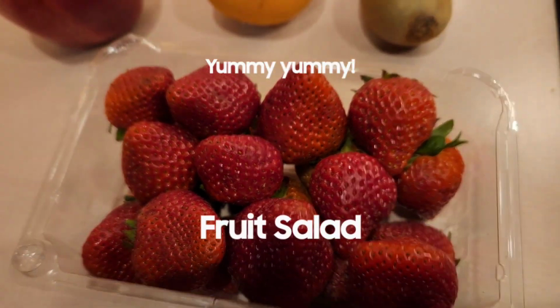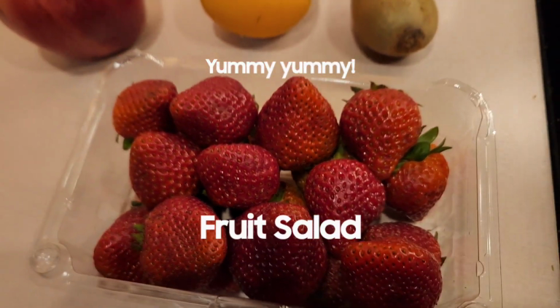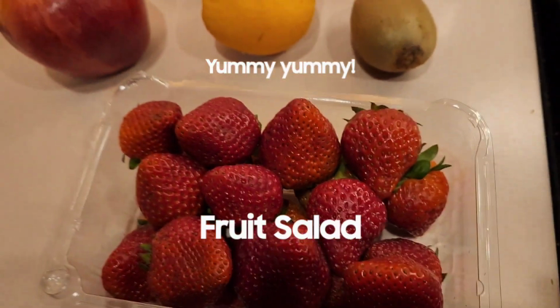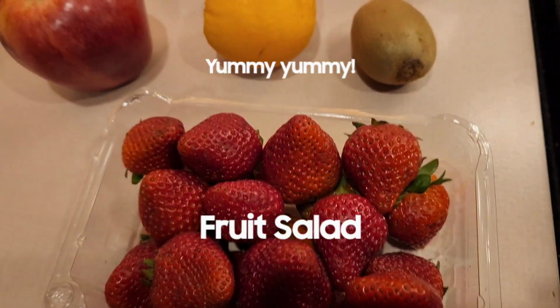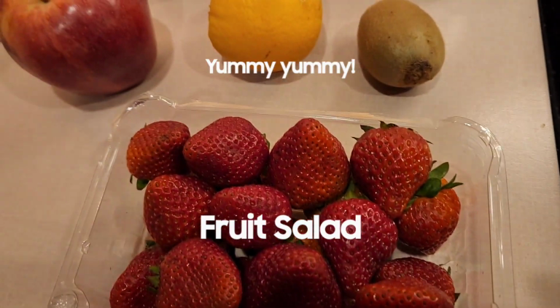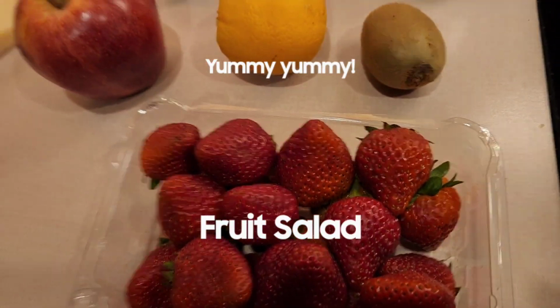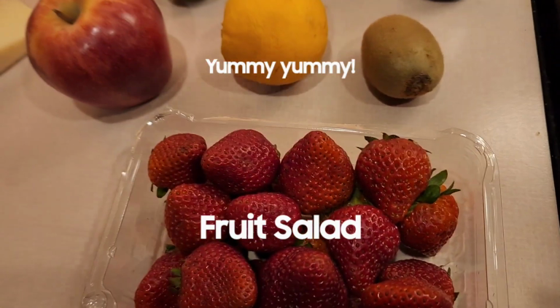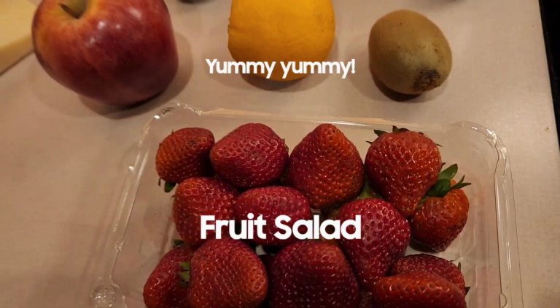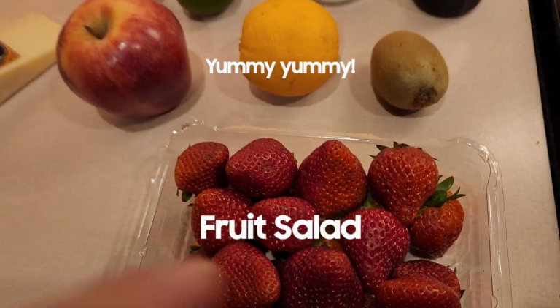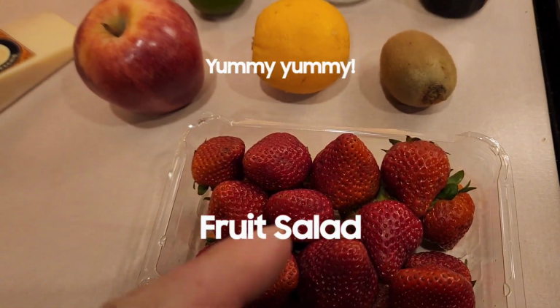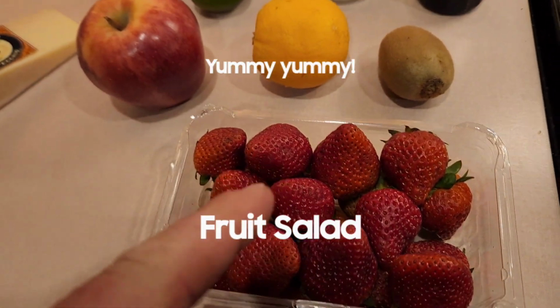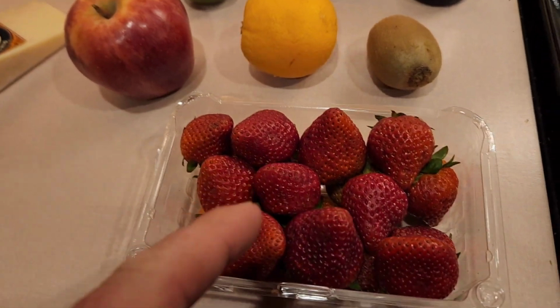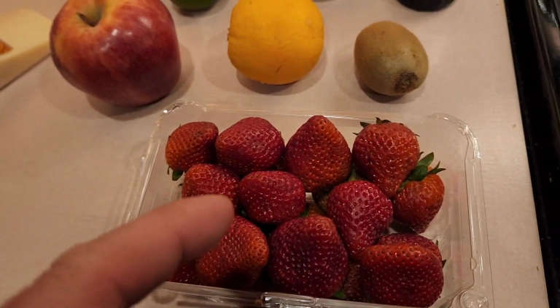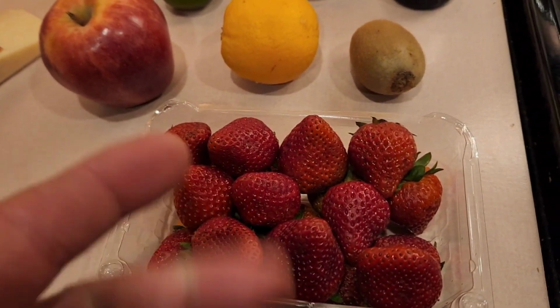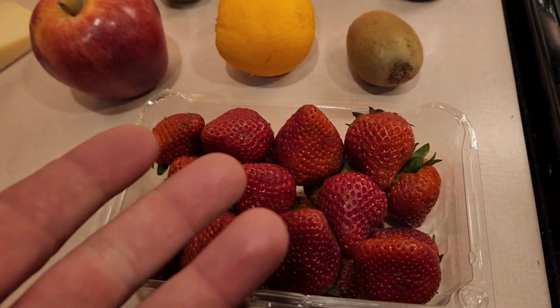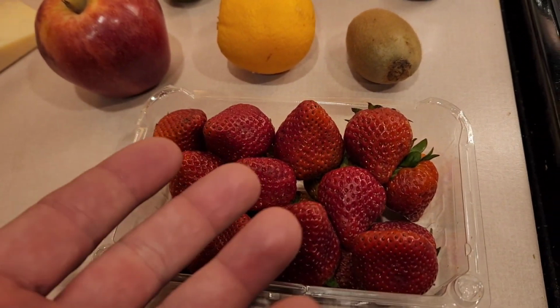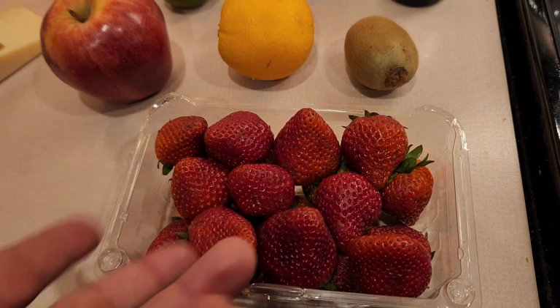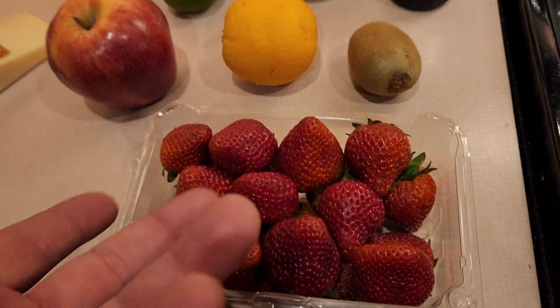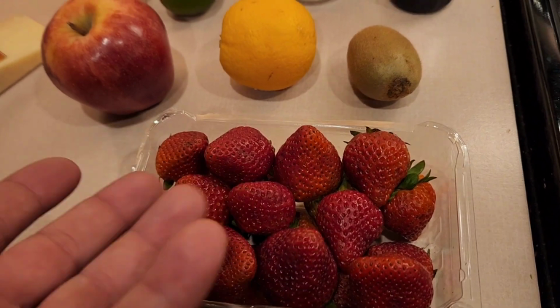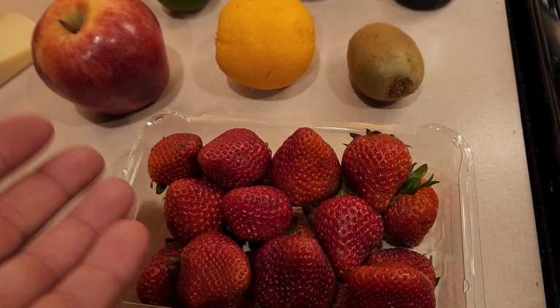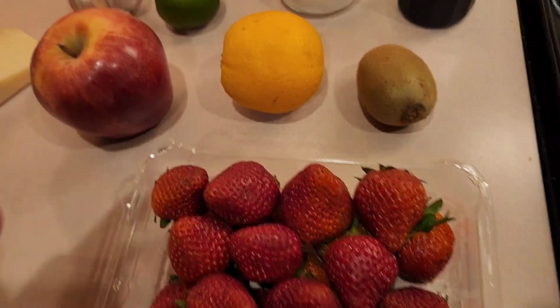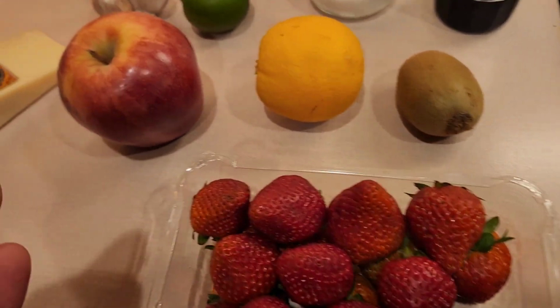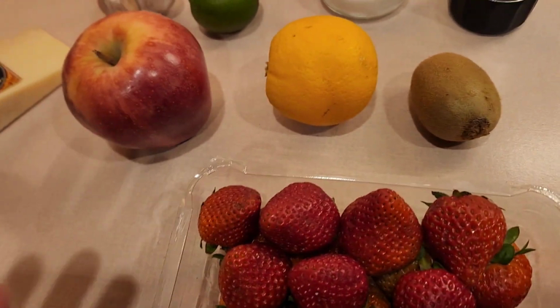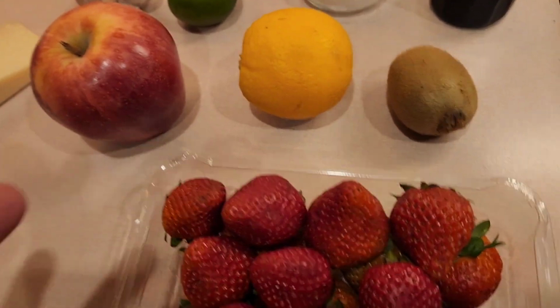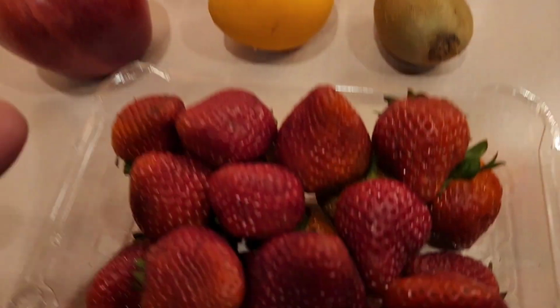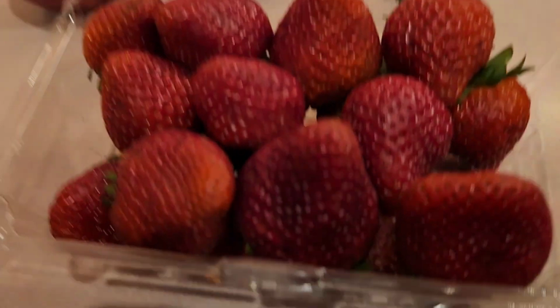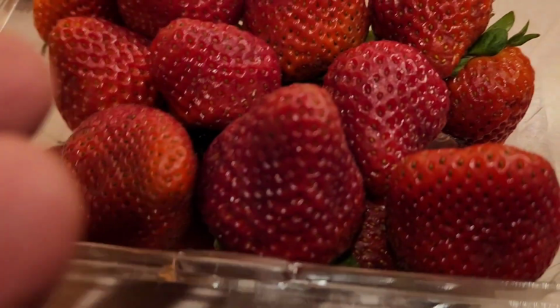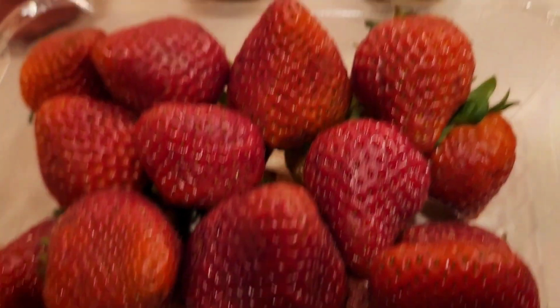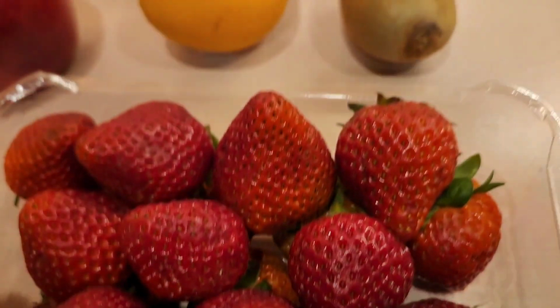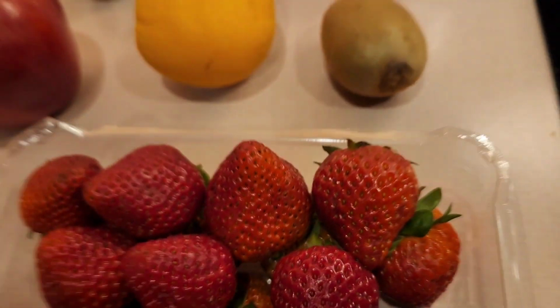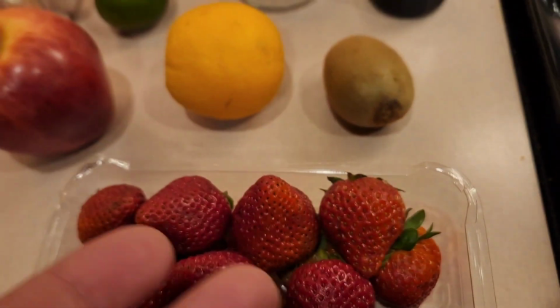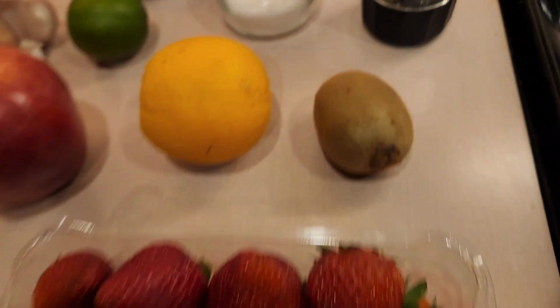Yumzies! On tonight's episode of Drunking with Zig, I think we're going to just make a fruit salad. Because, you know, fruits abound.